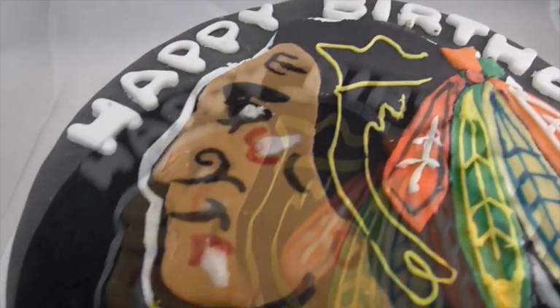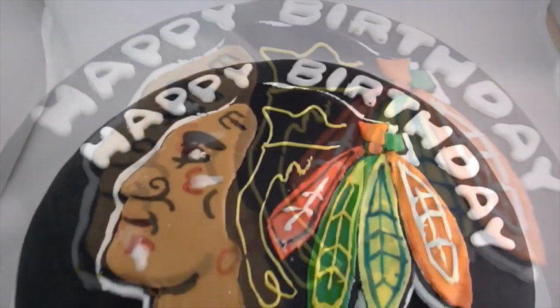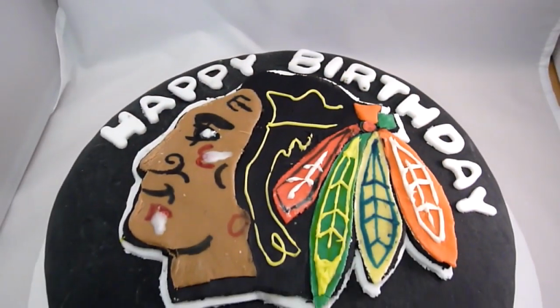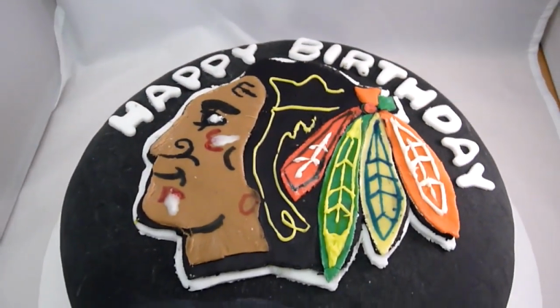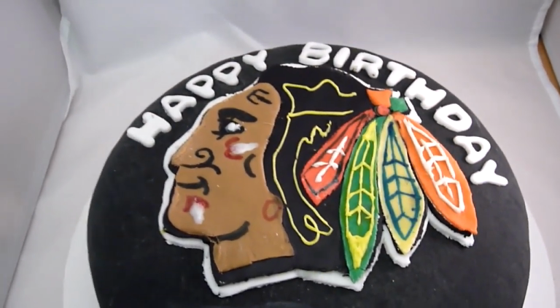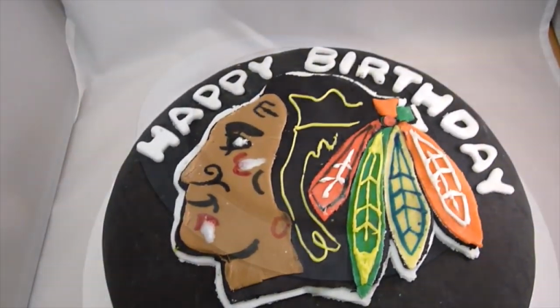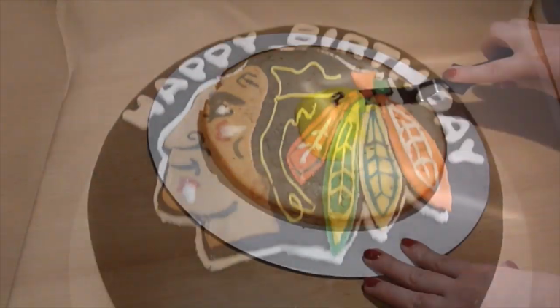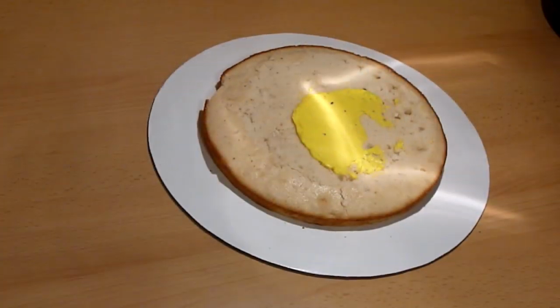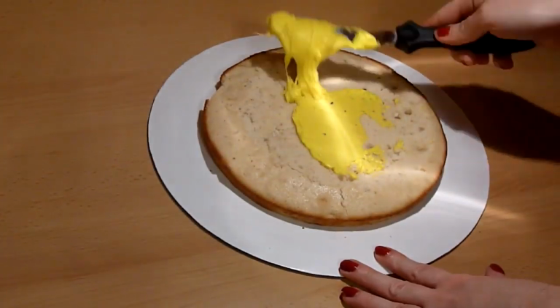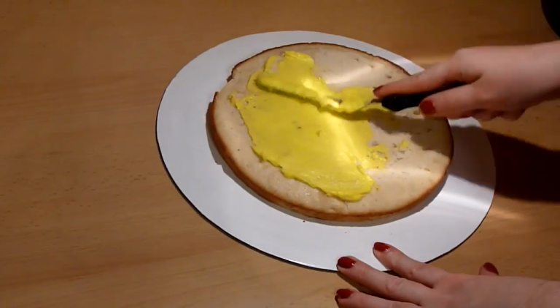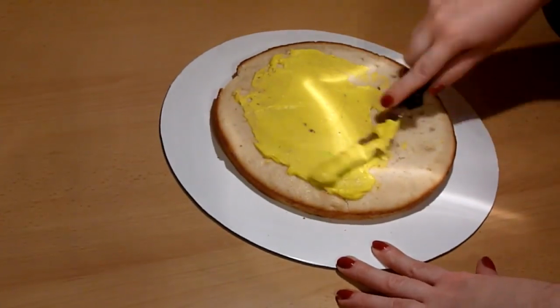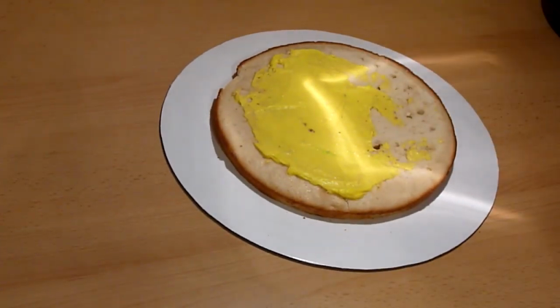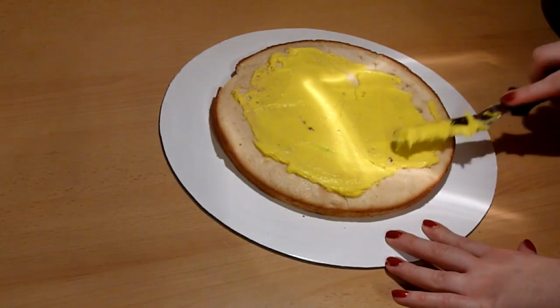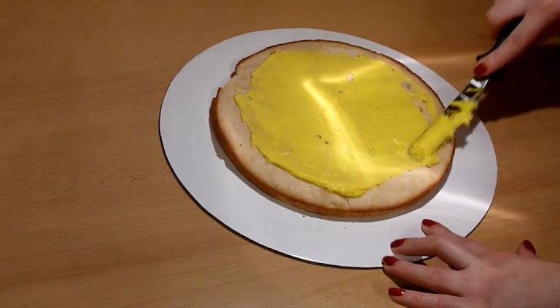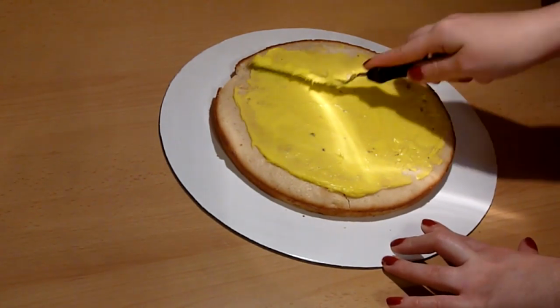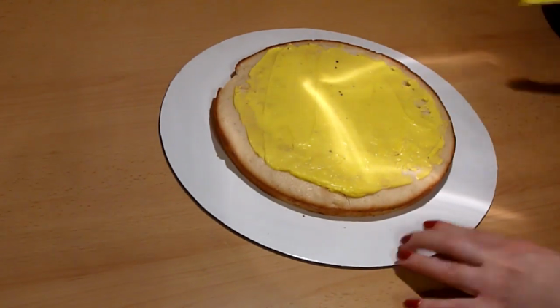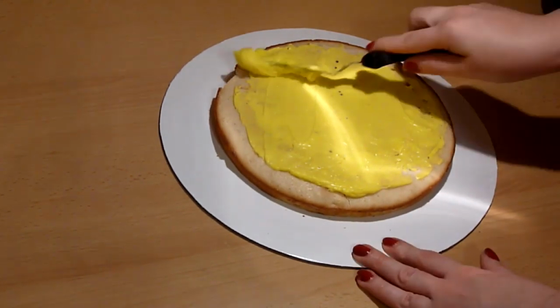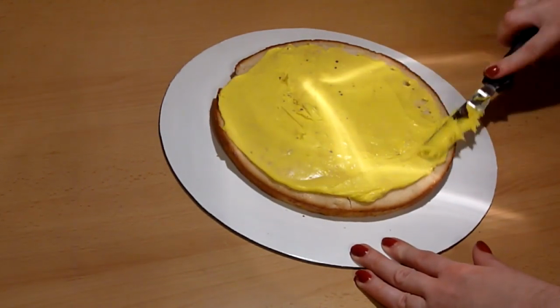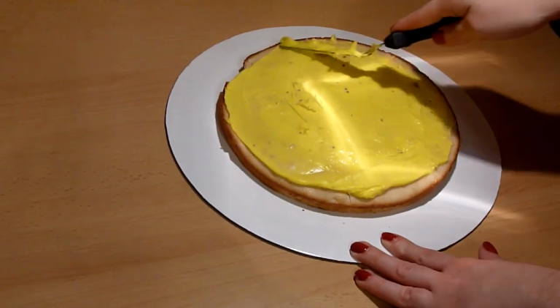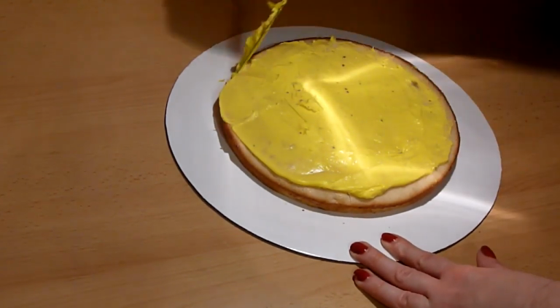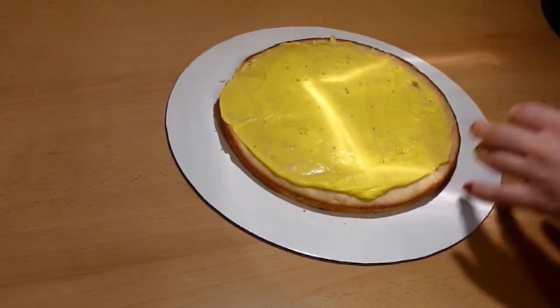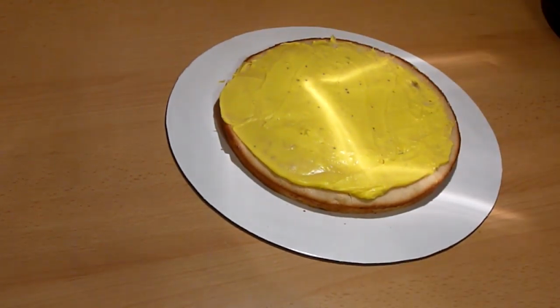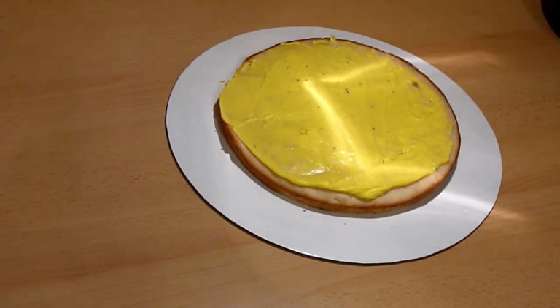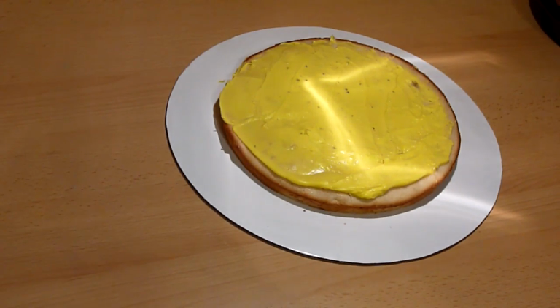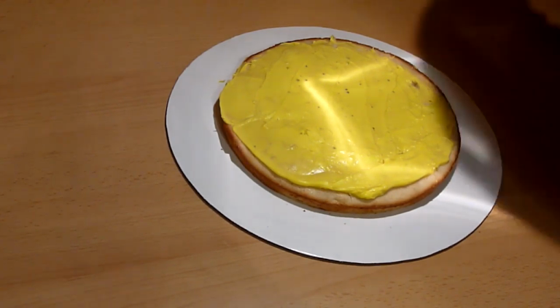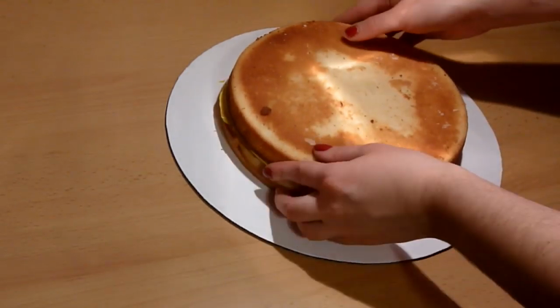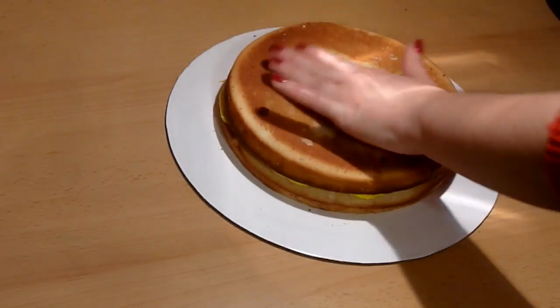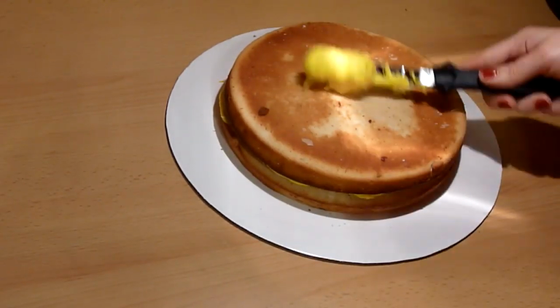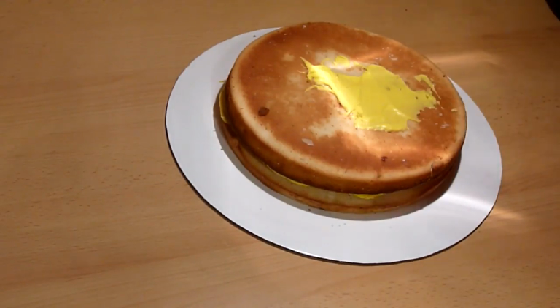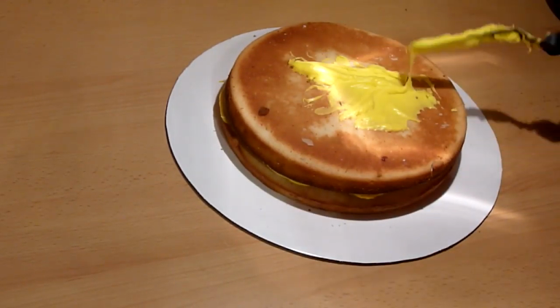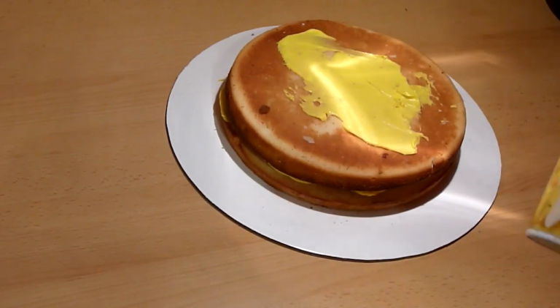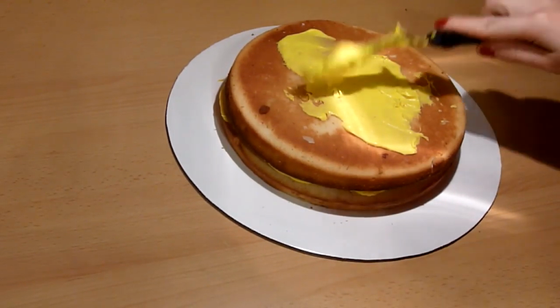To do so, you first need to bake a cake in a 9-inch round pan, and I used a vanilla cake recipe. I baked in 4 nine-inch round pans, but that really depends on how much batter you use. I just used that many to get the height of the cake that I wanted.